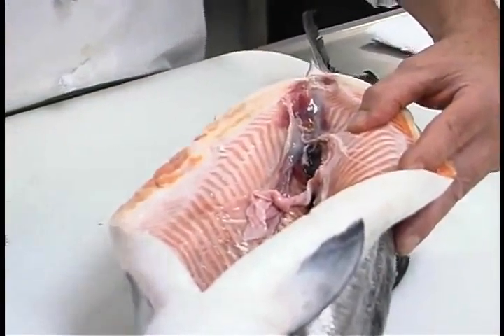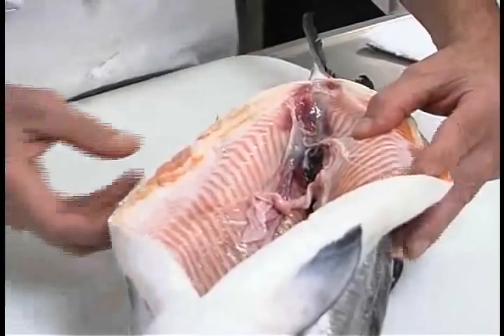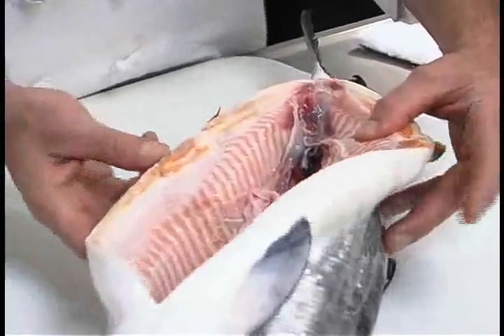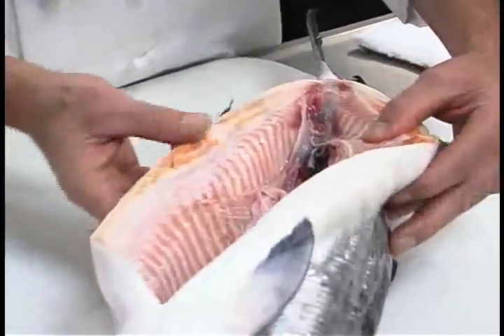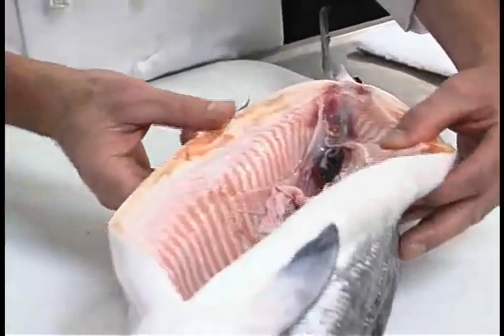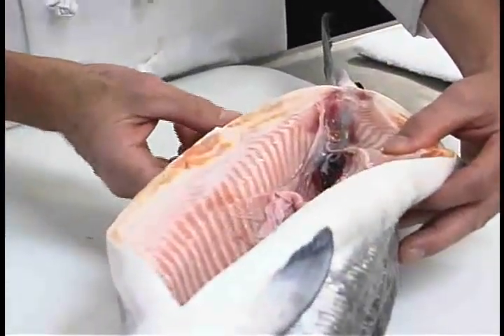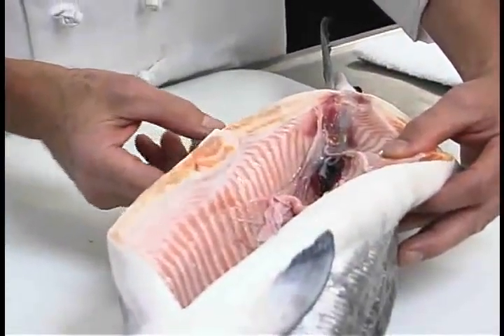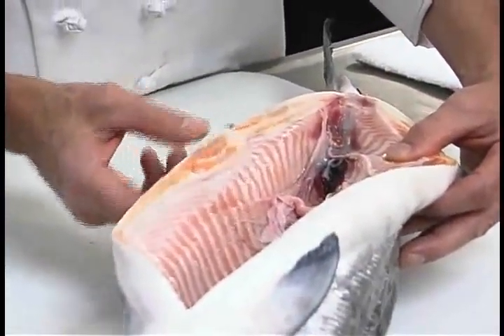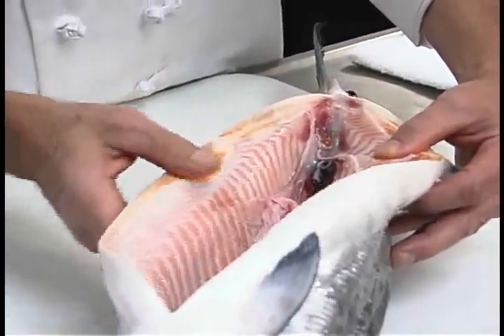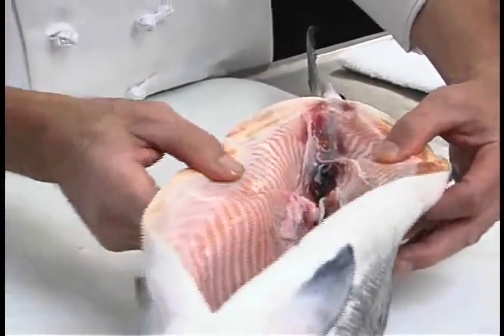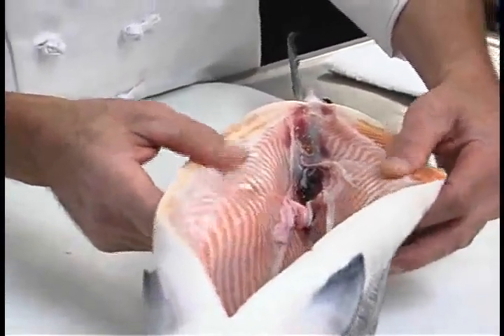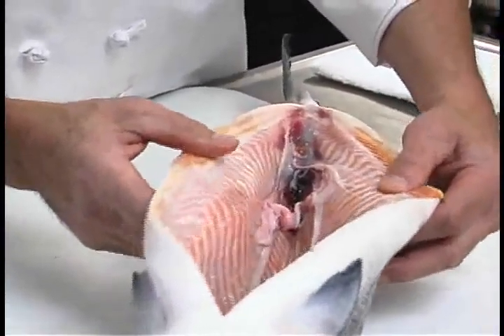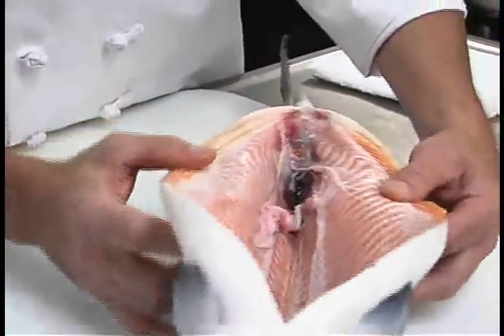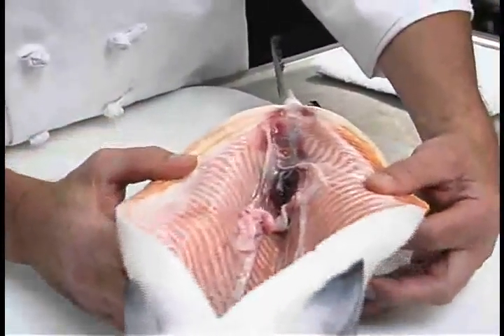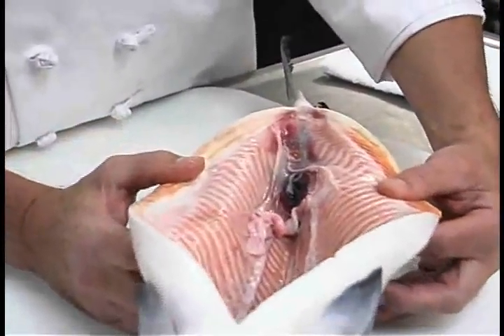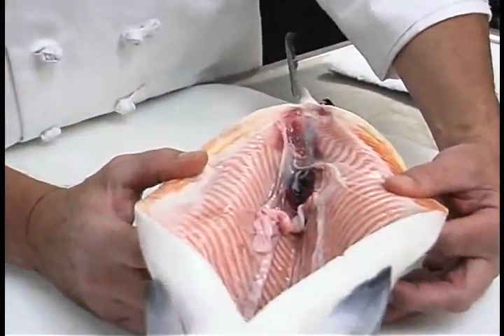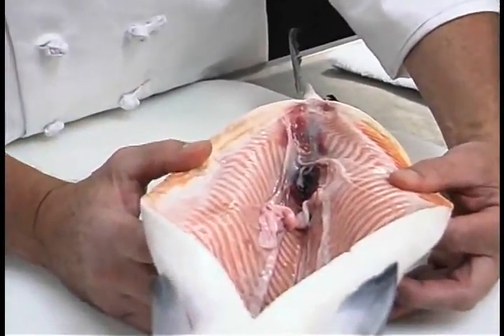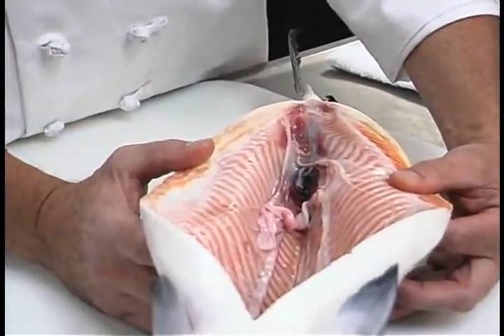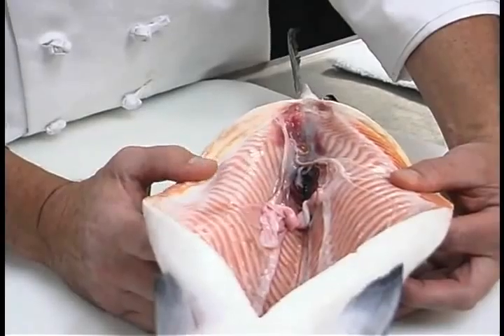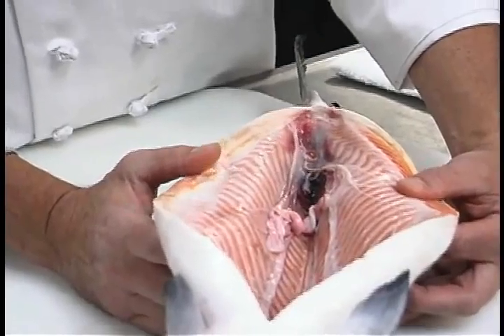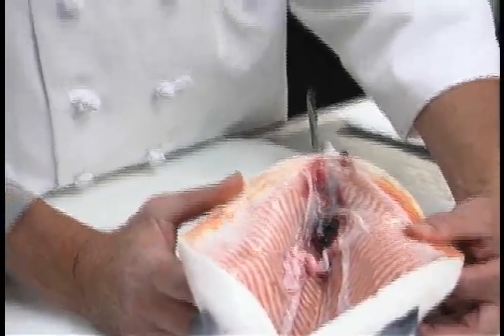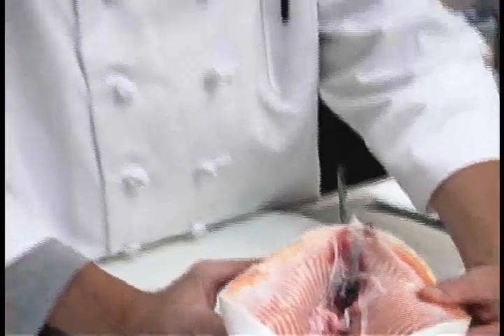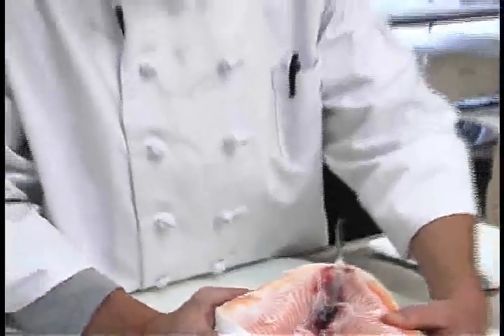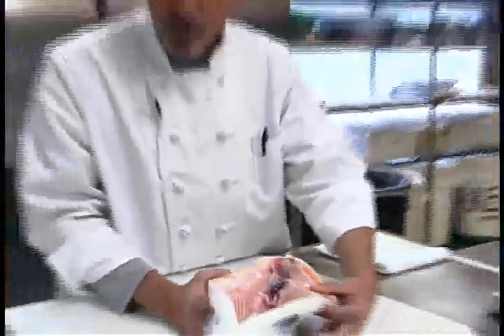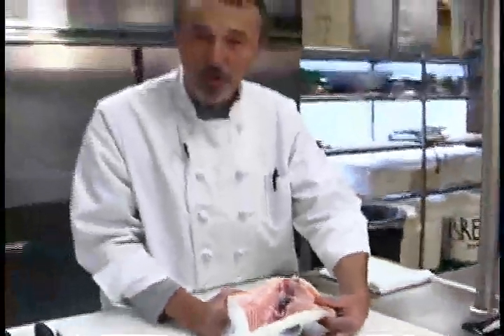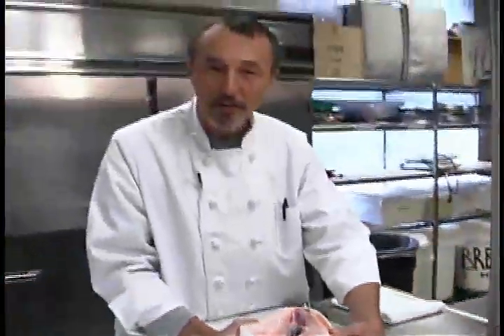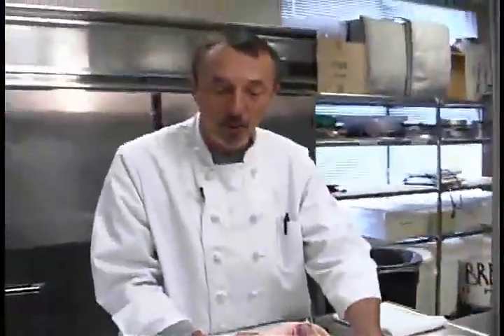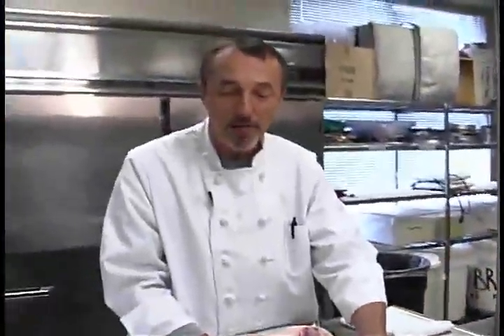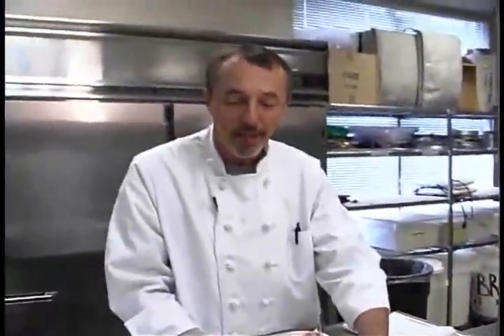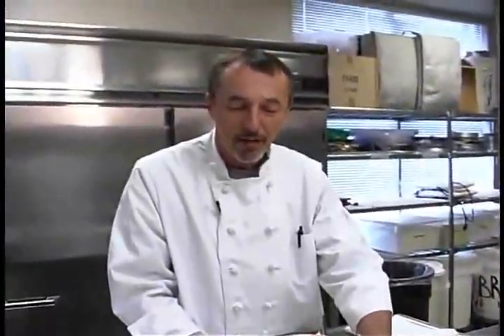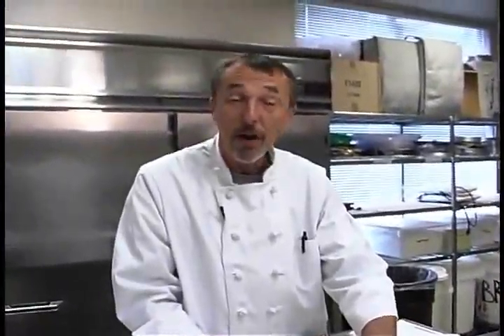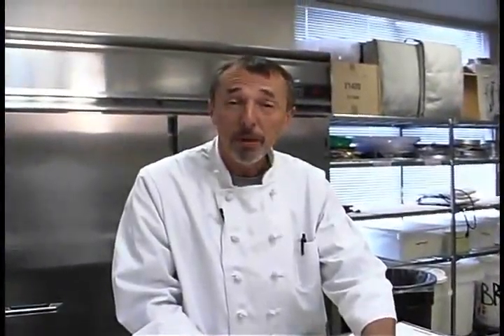There's an old German expression: the fish smells at the head first. Owners and chefs used to use that as an excuse to fire someone in management.